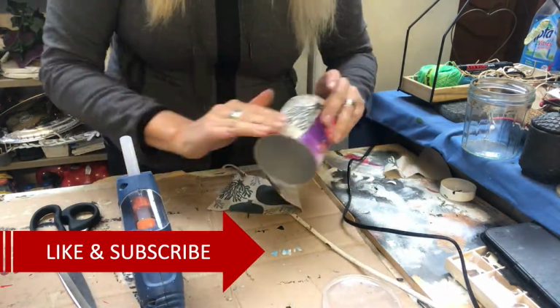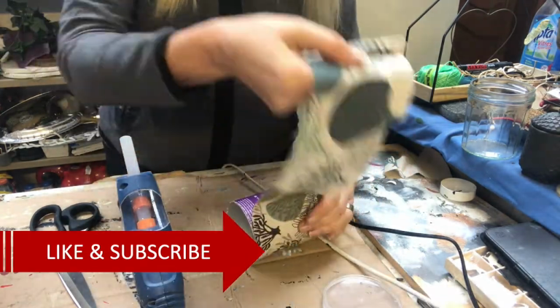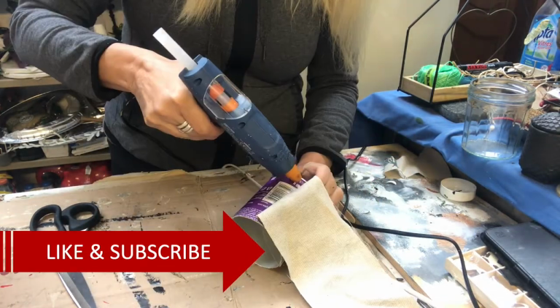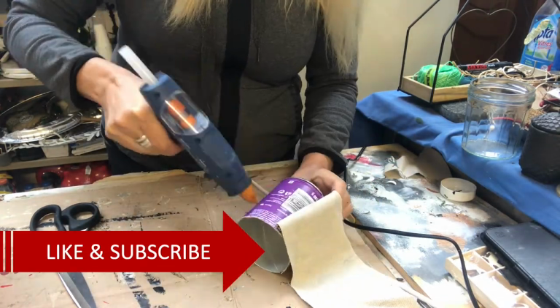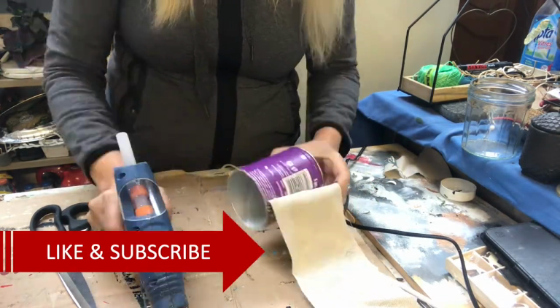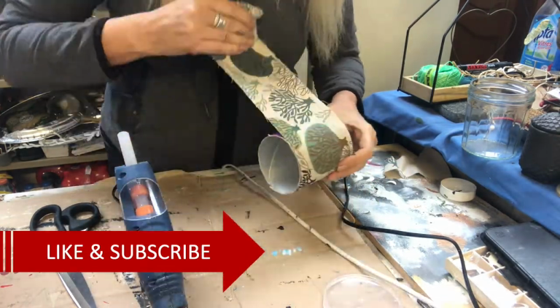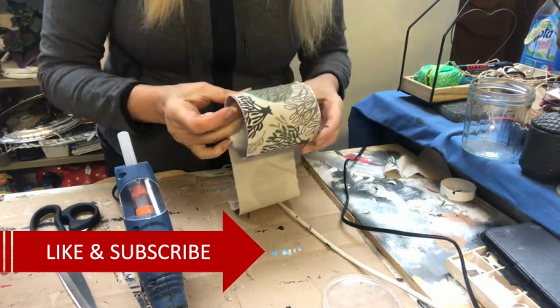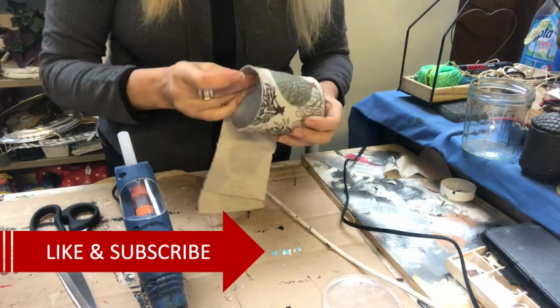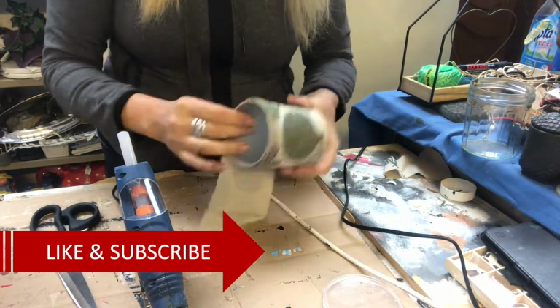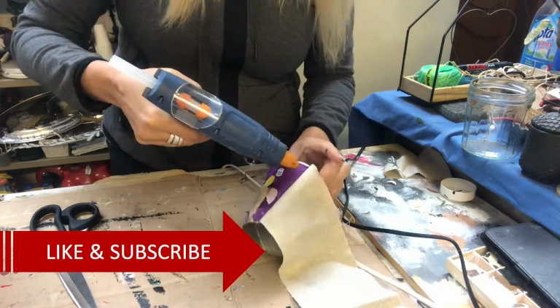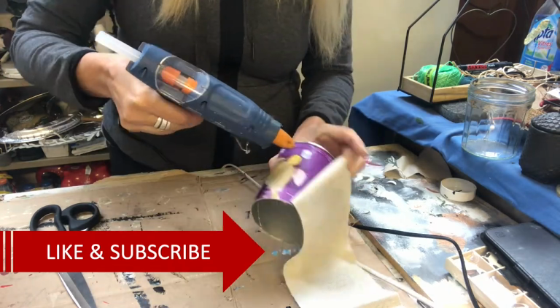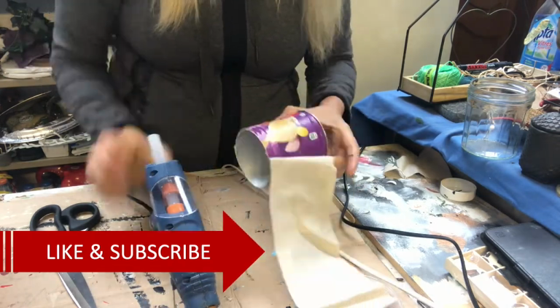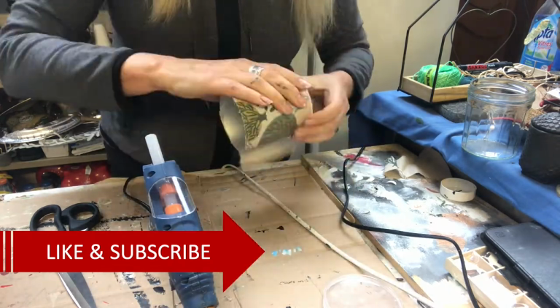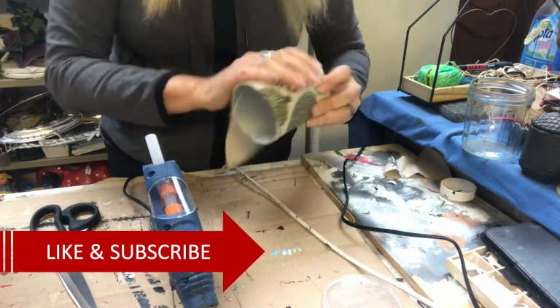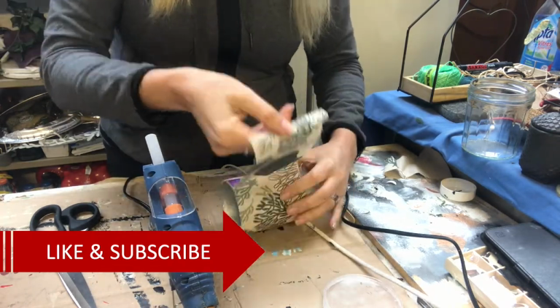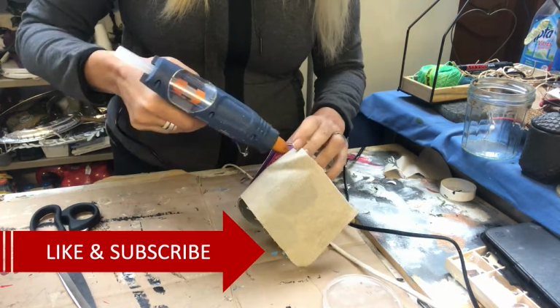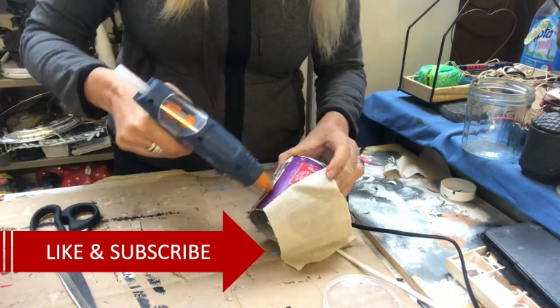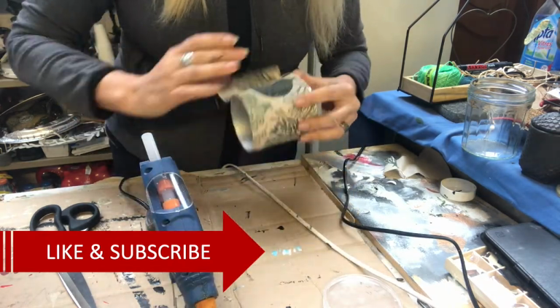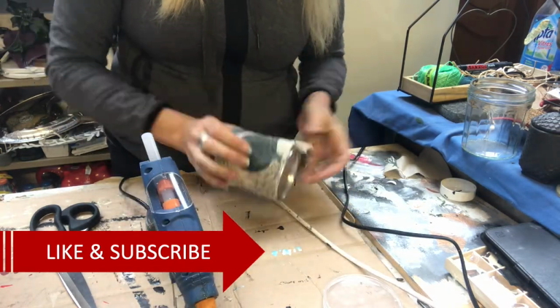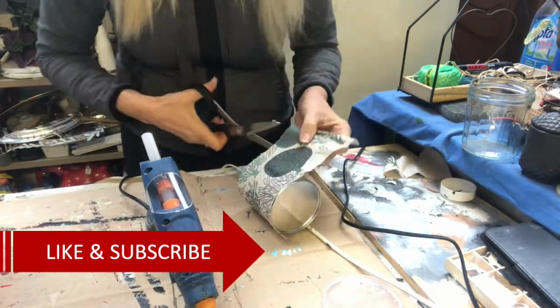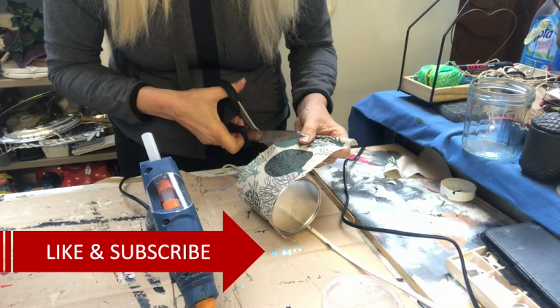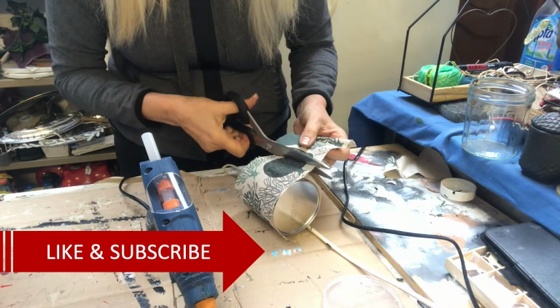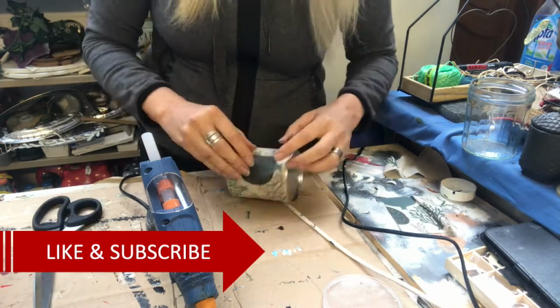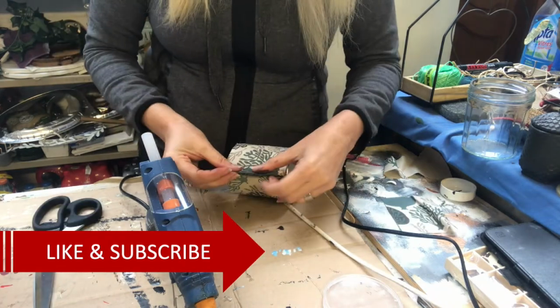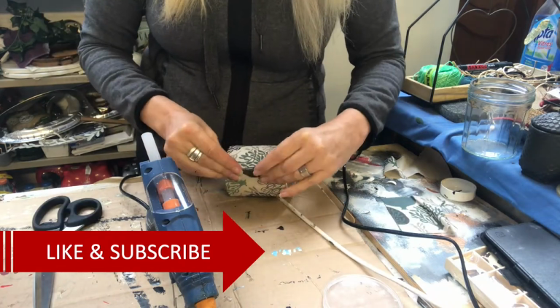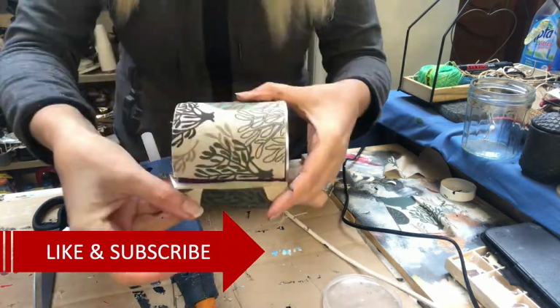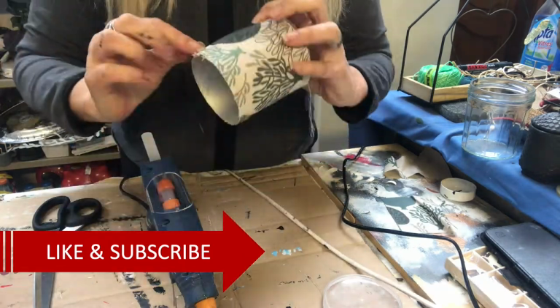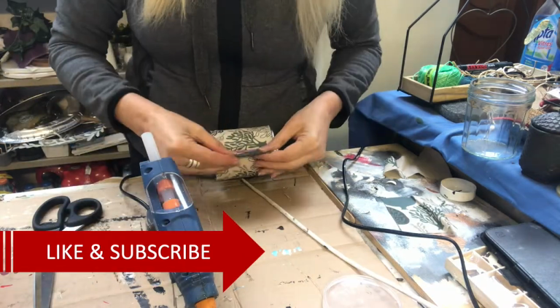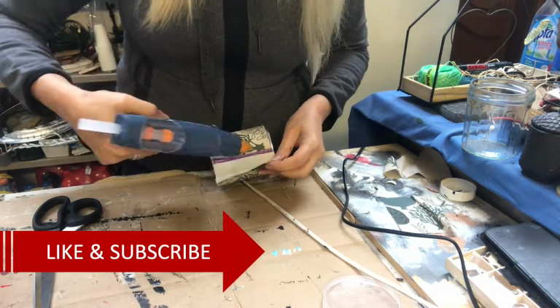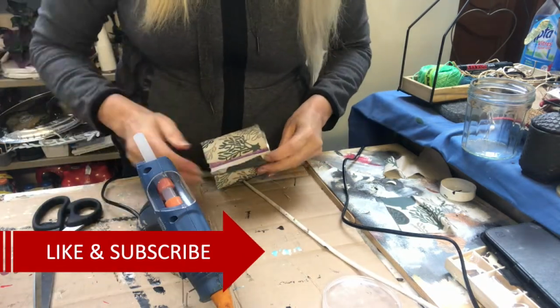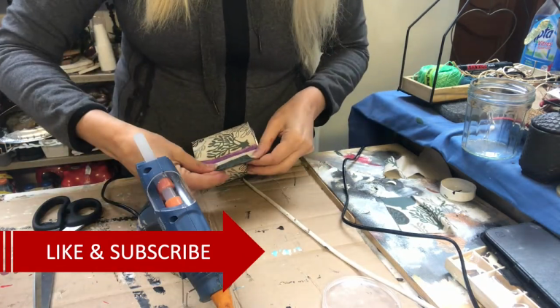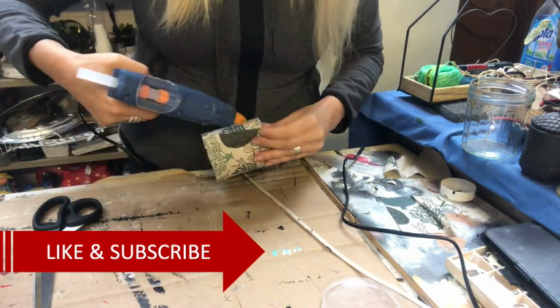If you like videos like this, be sure to hit that subscribe button and also the notification bell so you are notified every time I upload a new video.